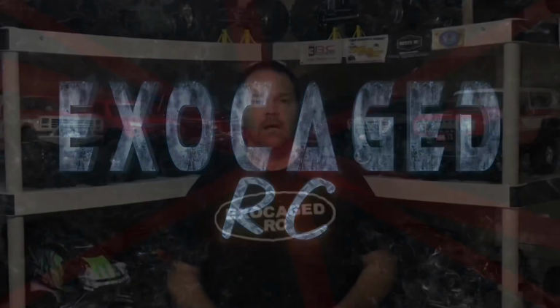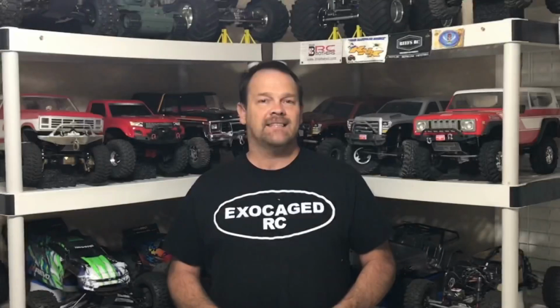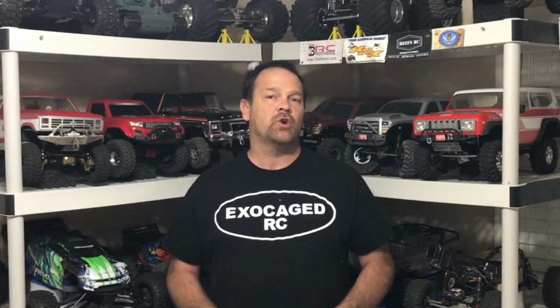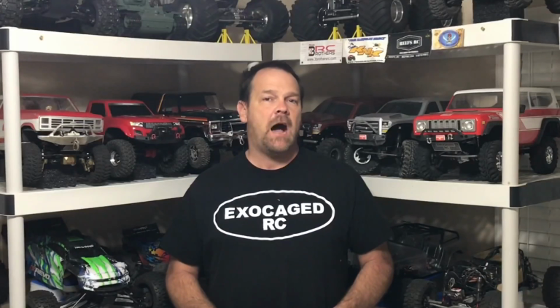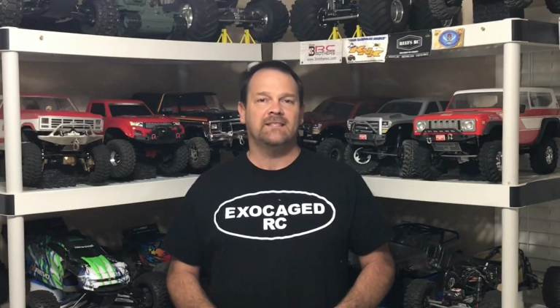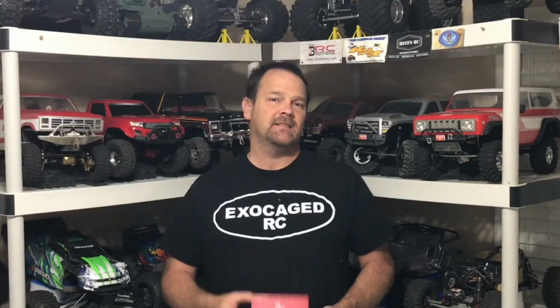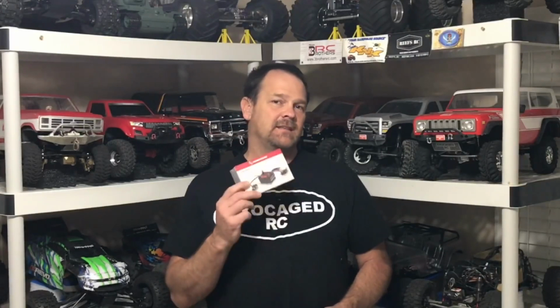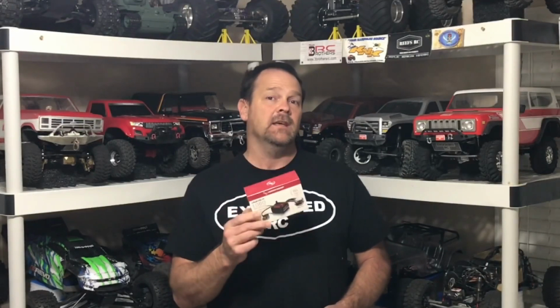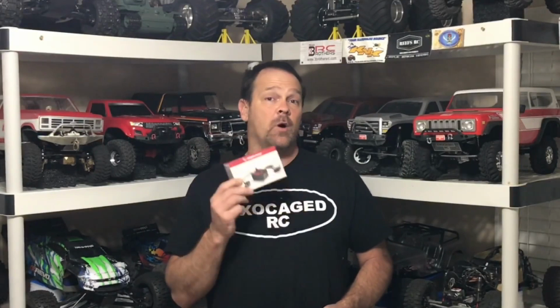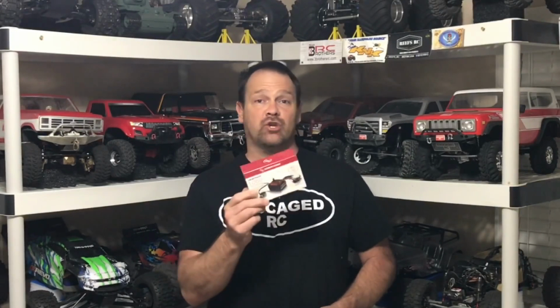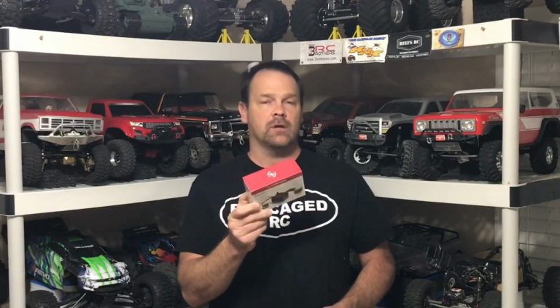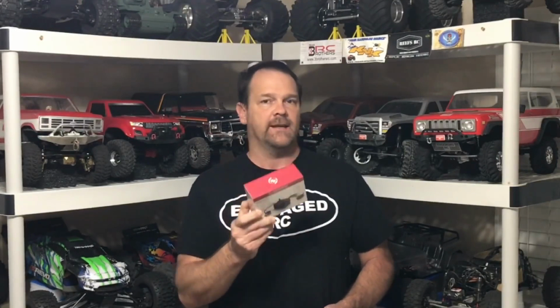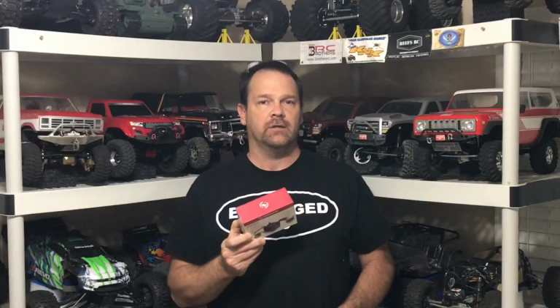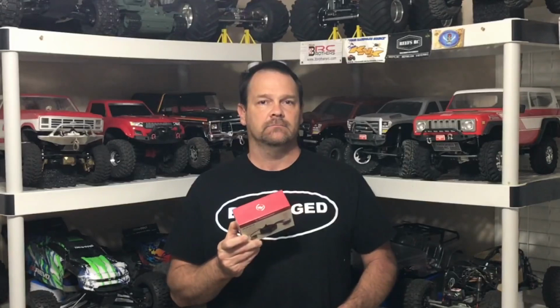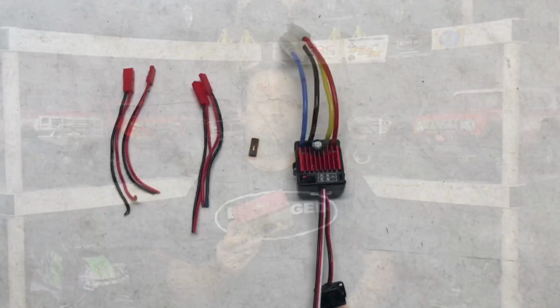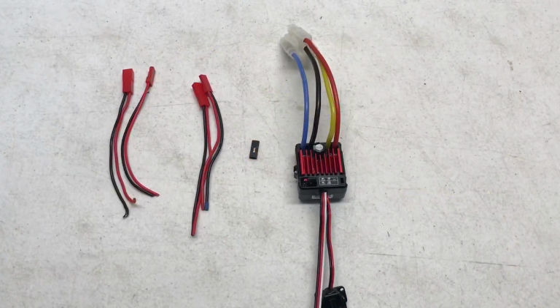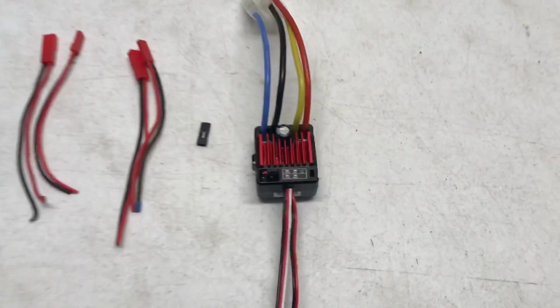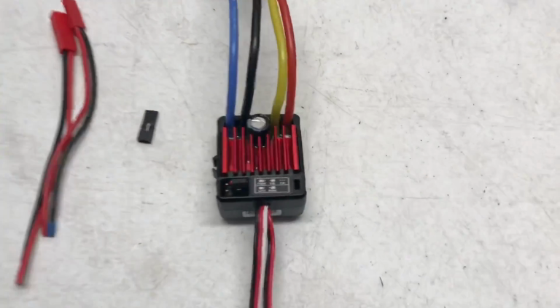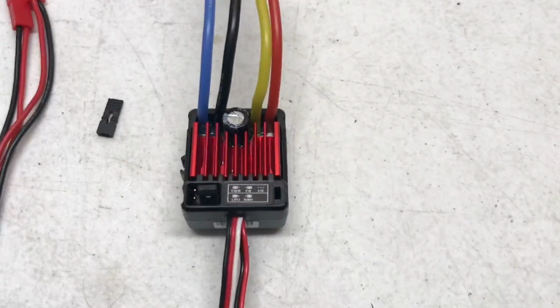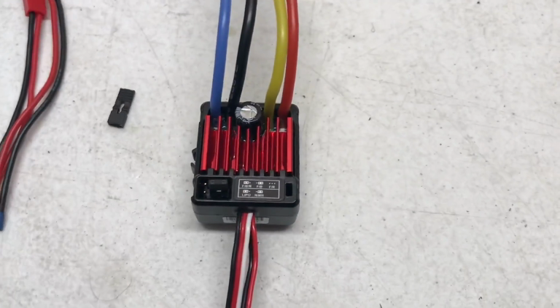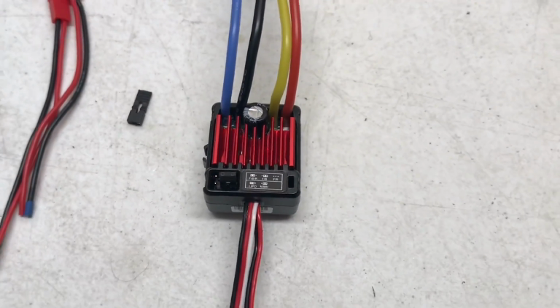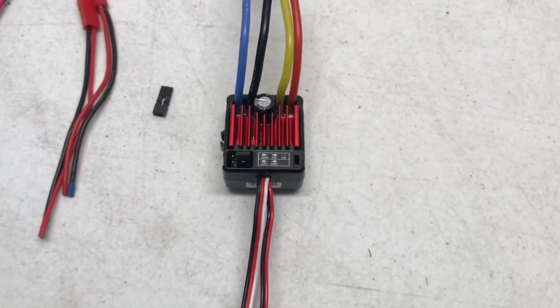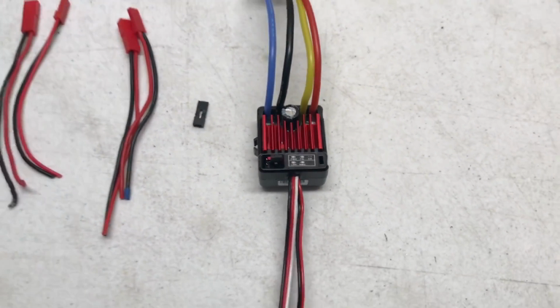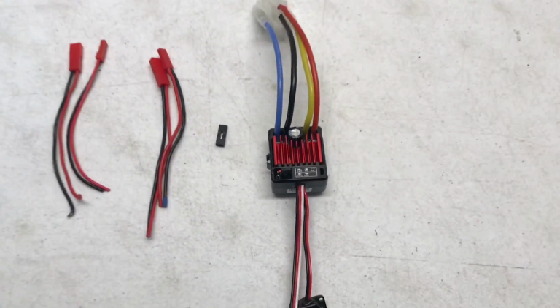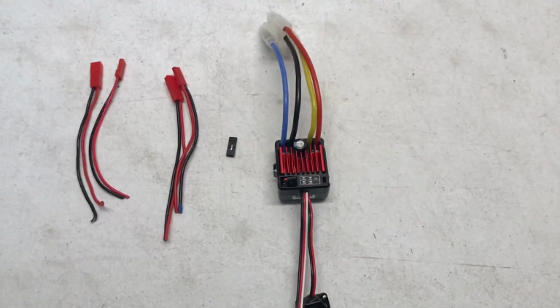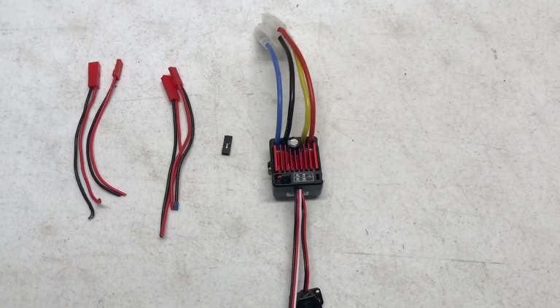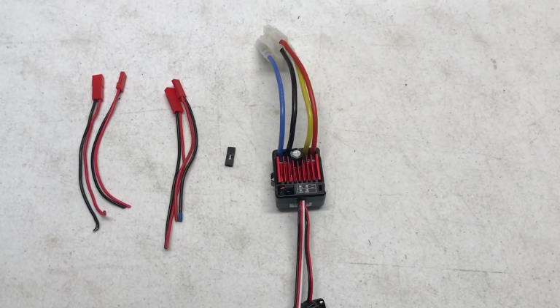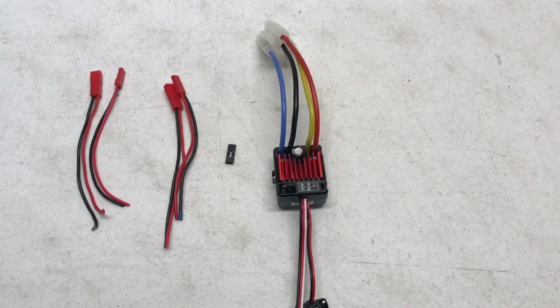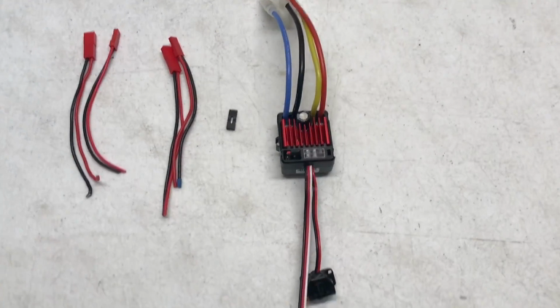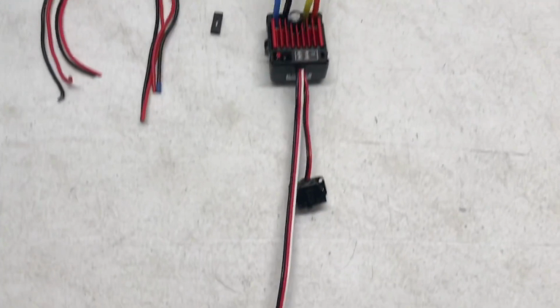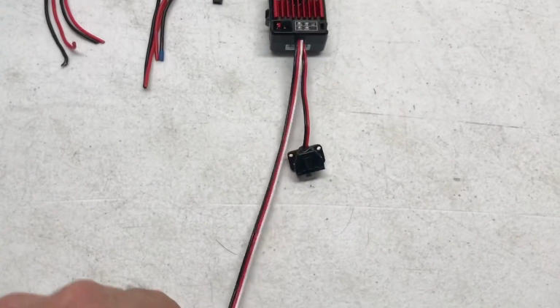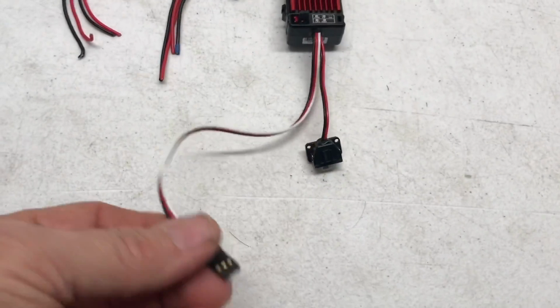I'm going to be turning a Hobbywing 1060 ESC into a winch controller. The Hobbywing 1060 ESC is good at 3S — we've never had one fail as a winch controller. They're awesome and they just flat out work great.